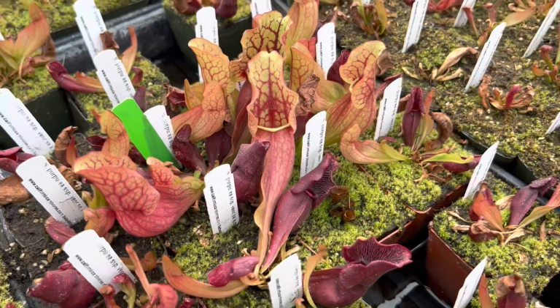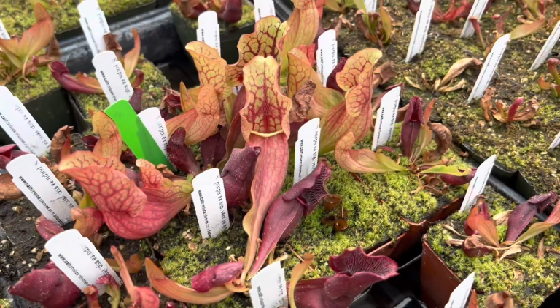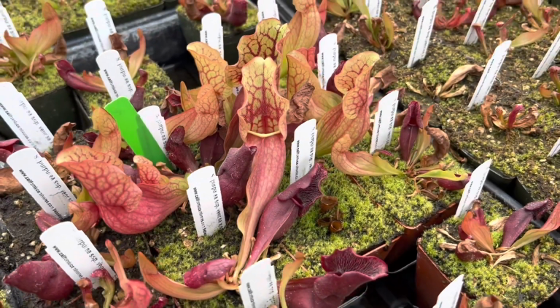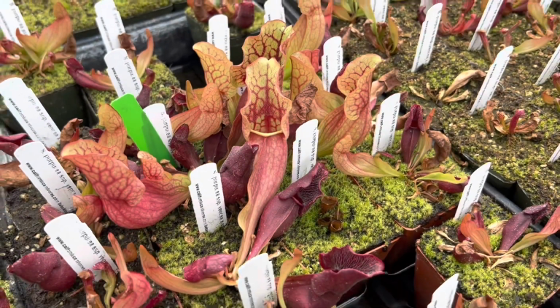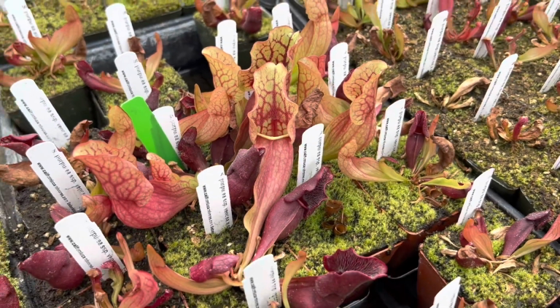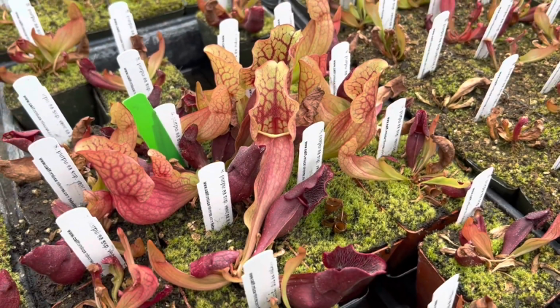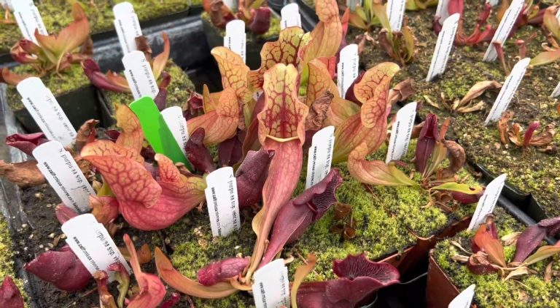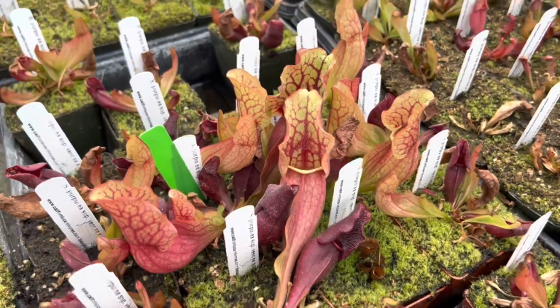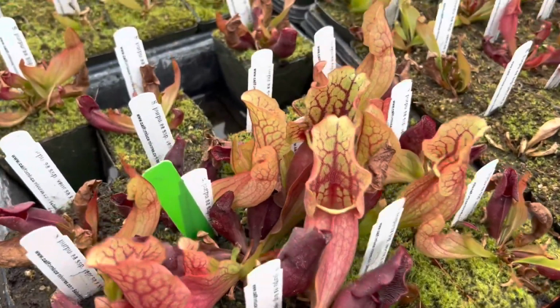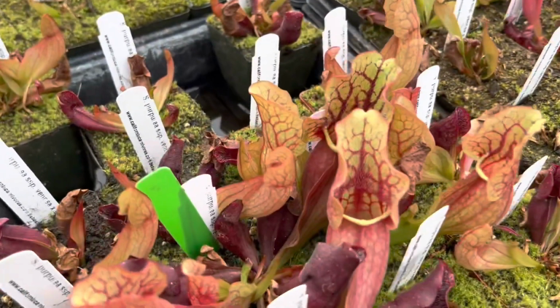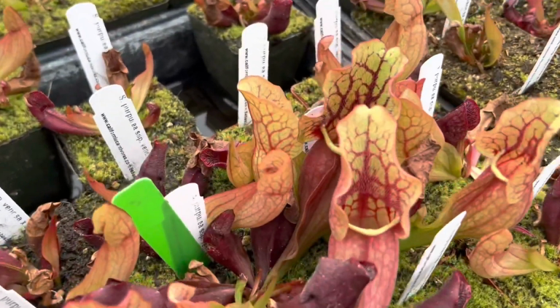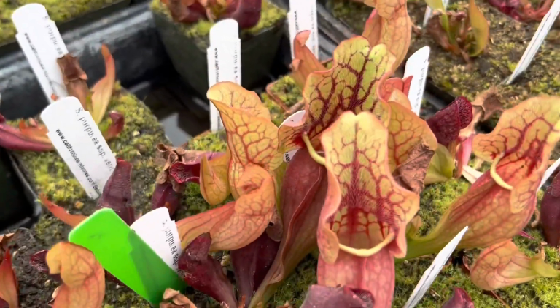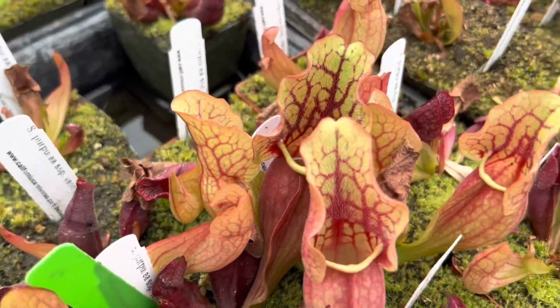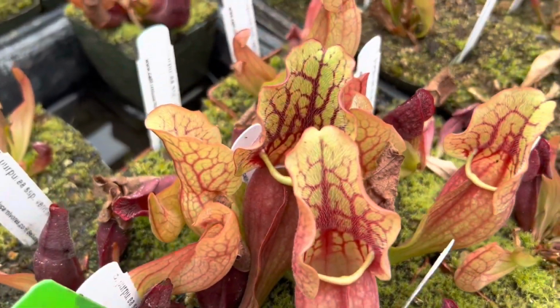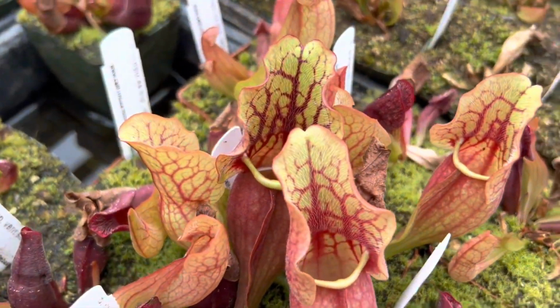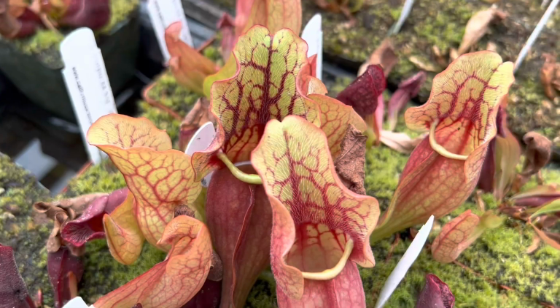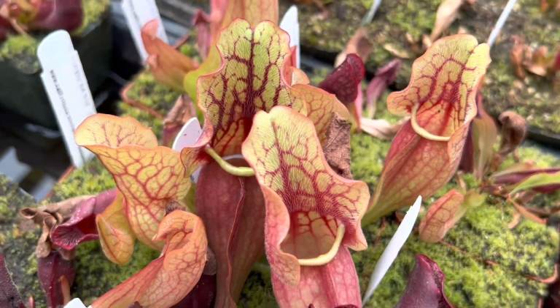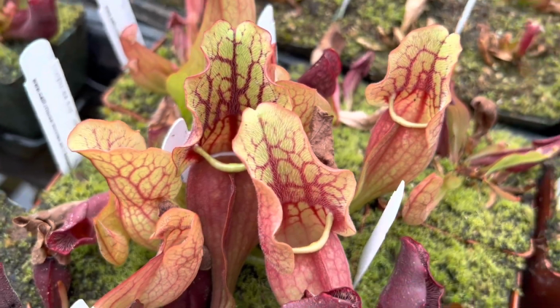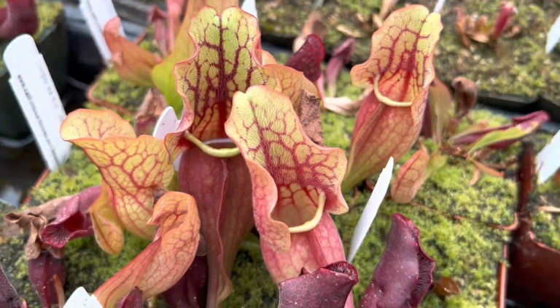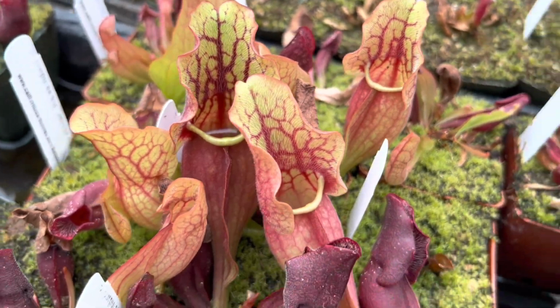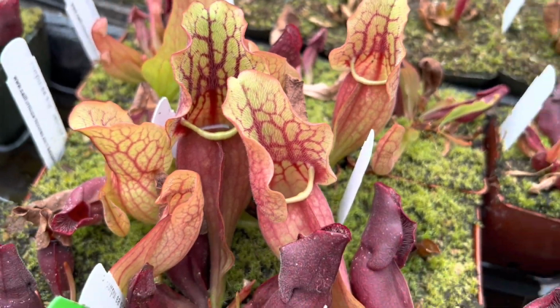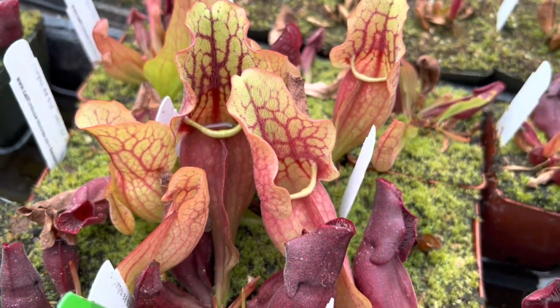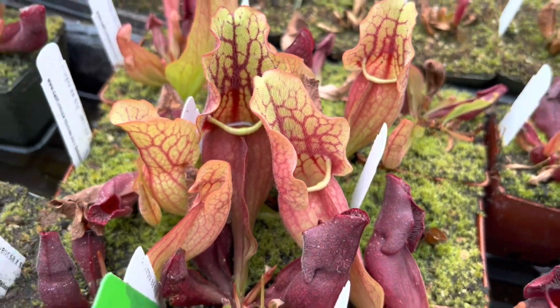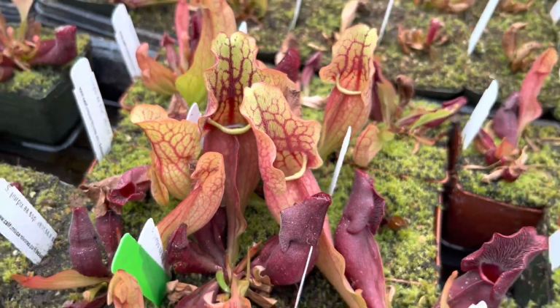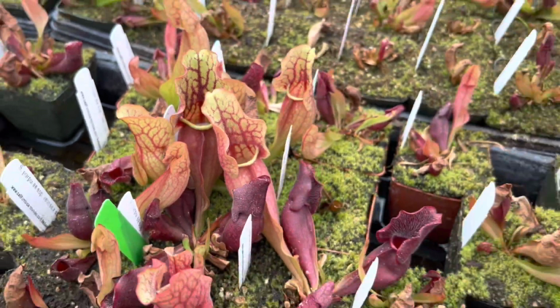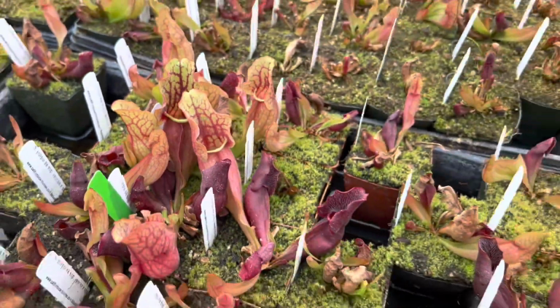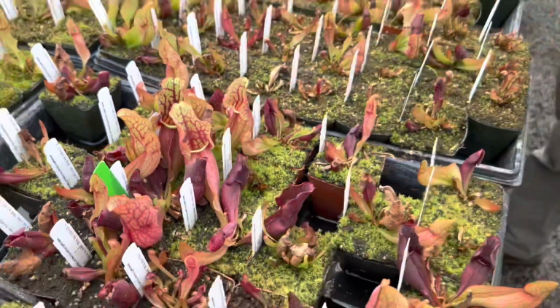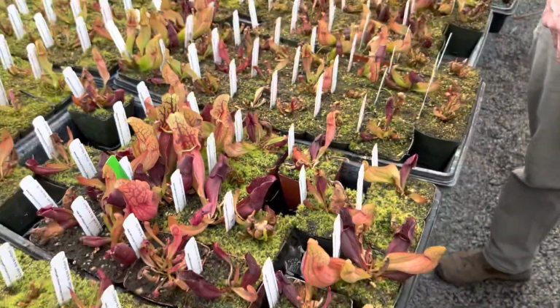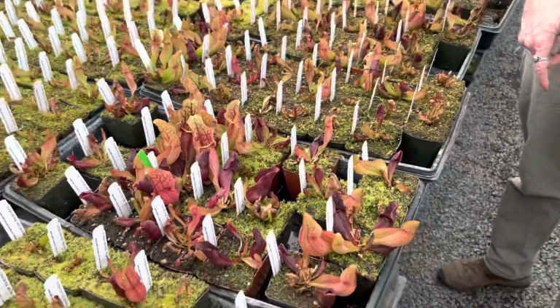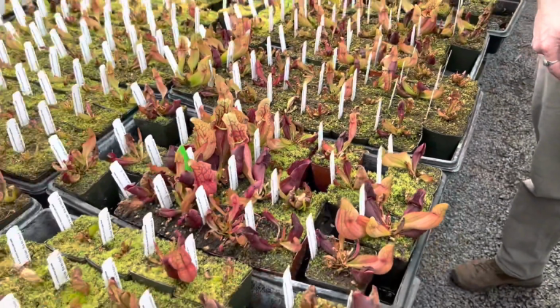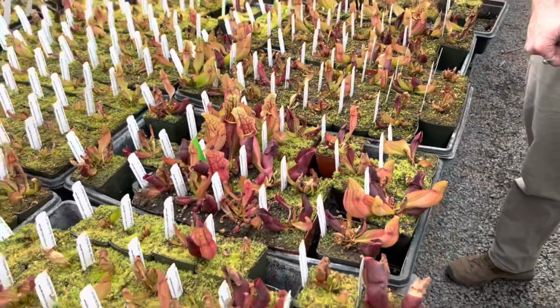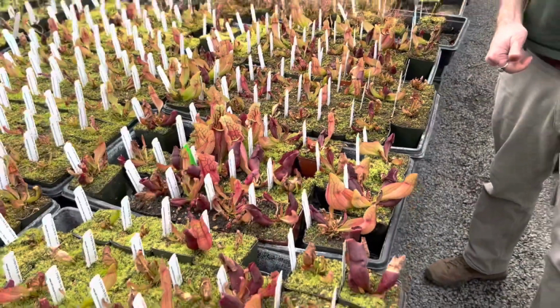They're just now sending up their first pitchers of the spring, so I can't wait to see what these look like when they're full cabbage-y looking rosettes. We still have a few of these on the webpage so go check it out.